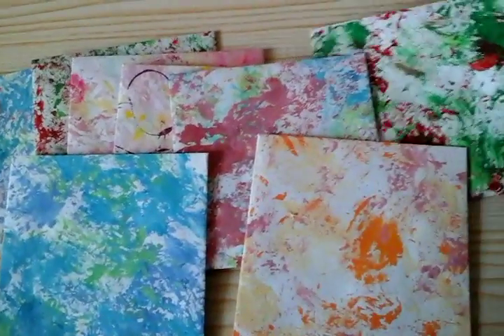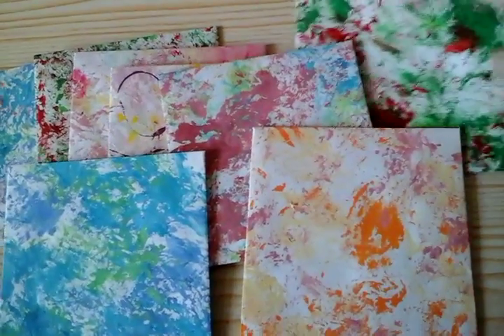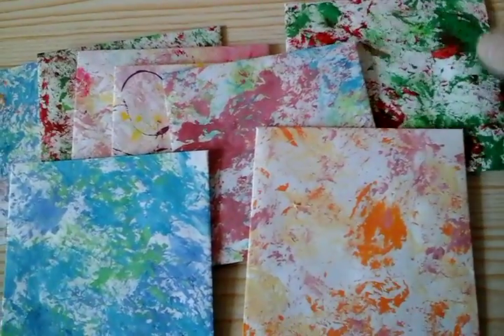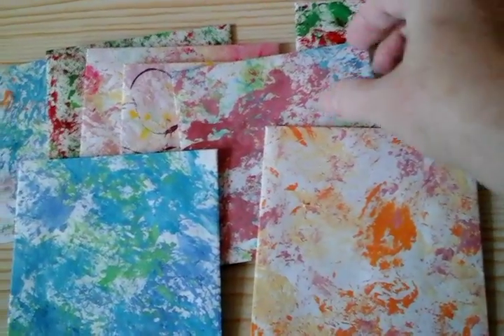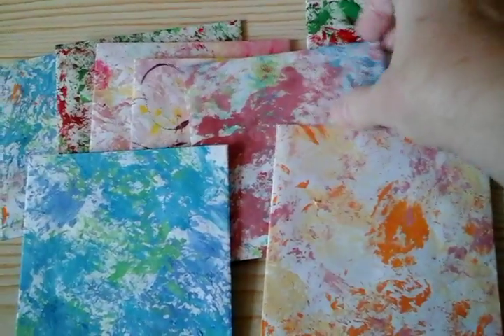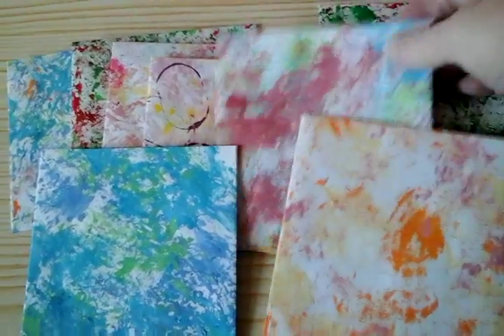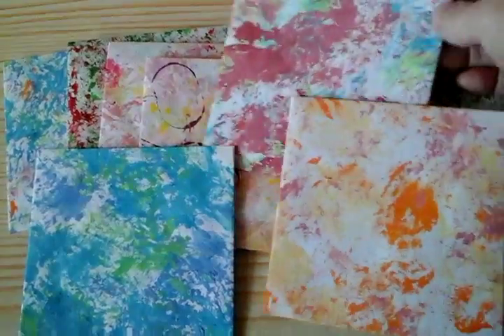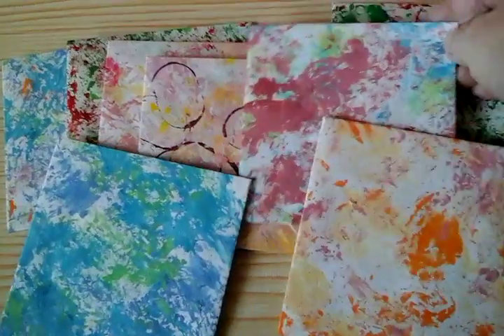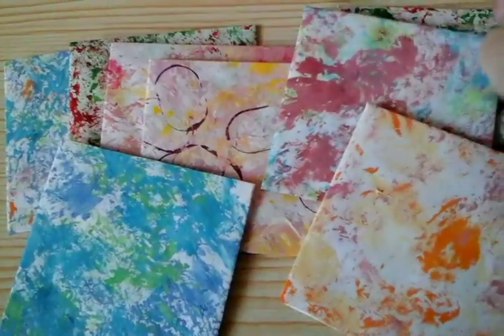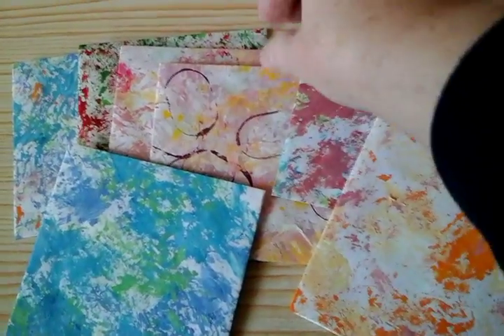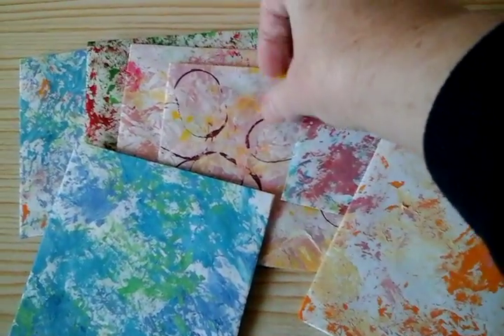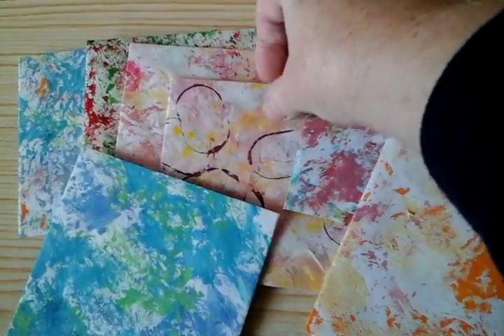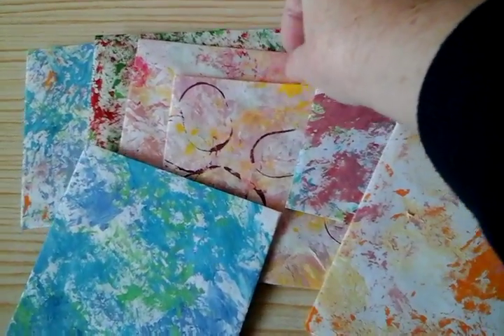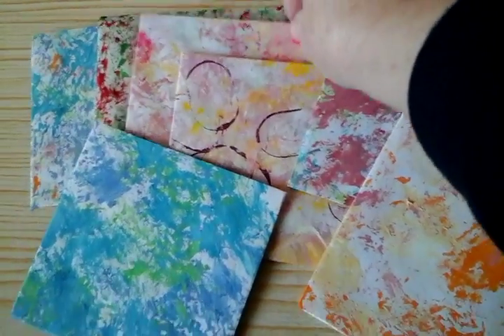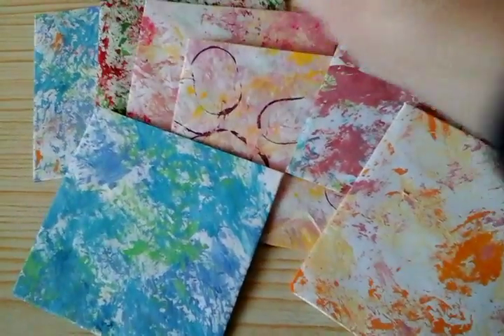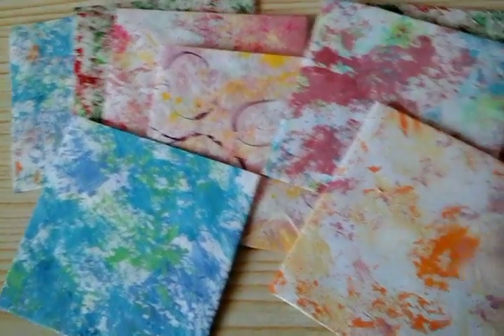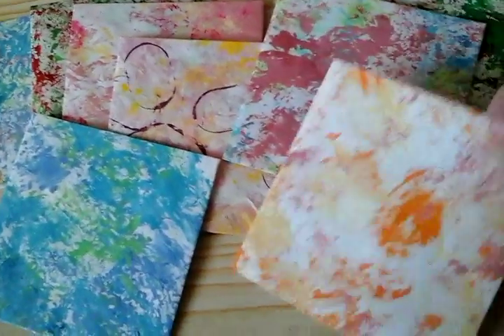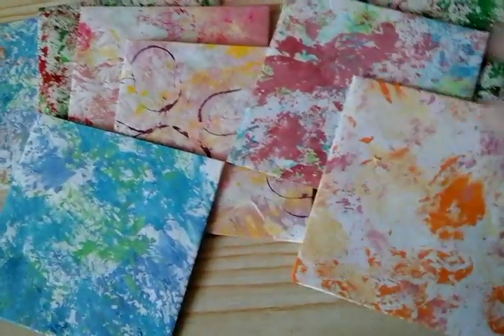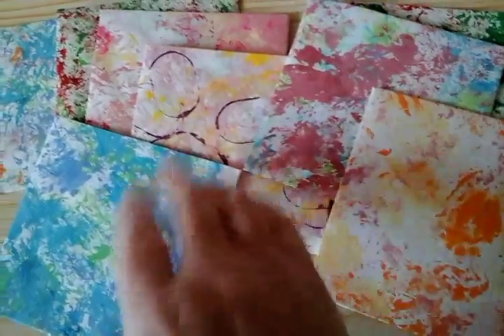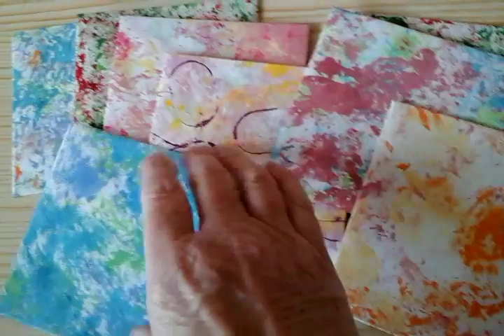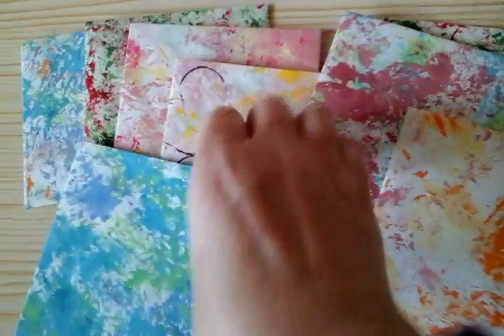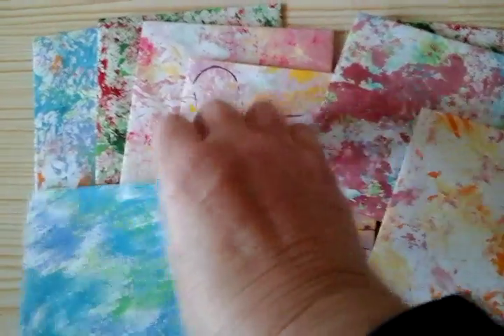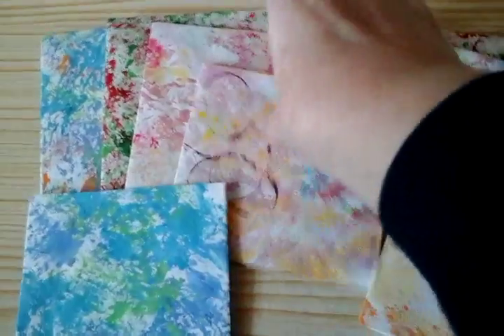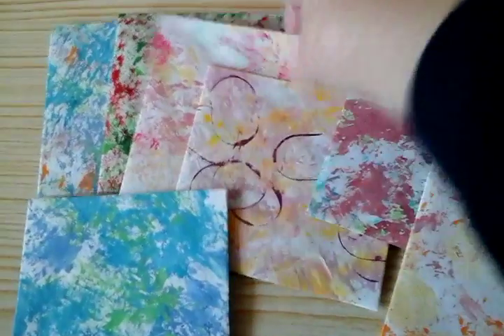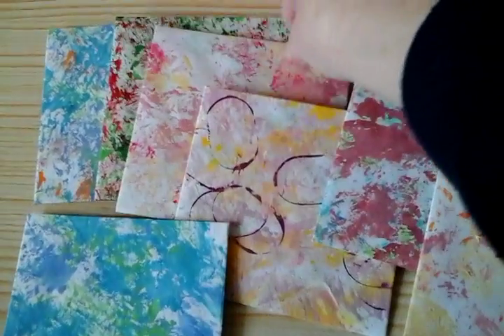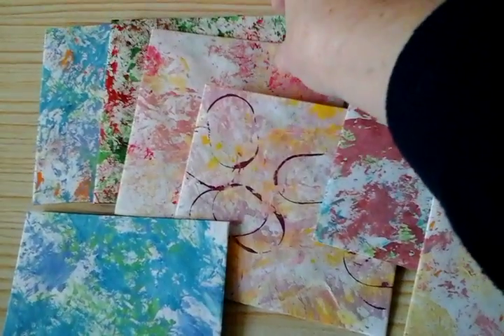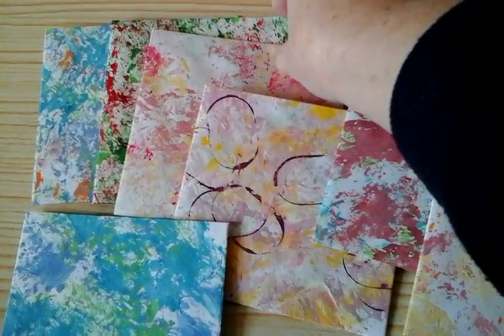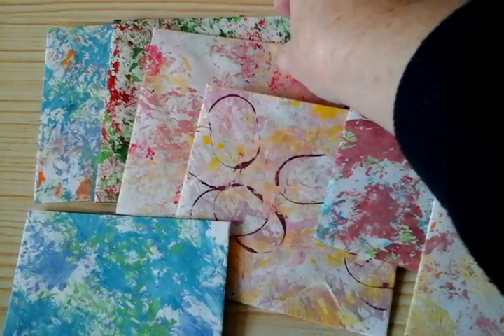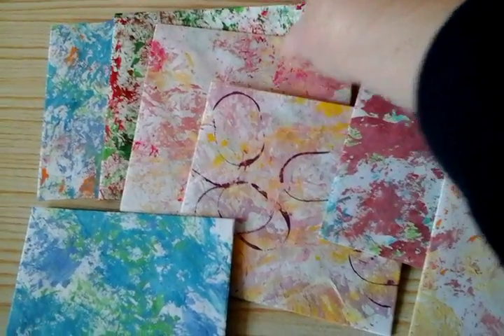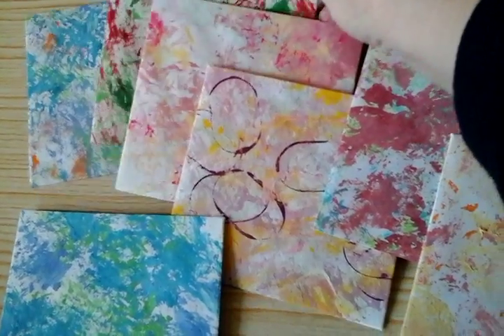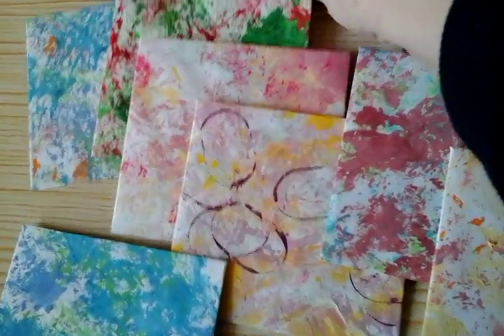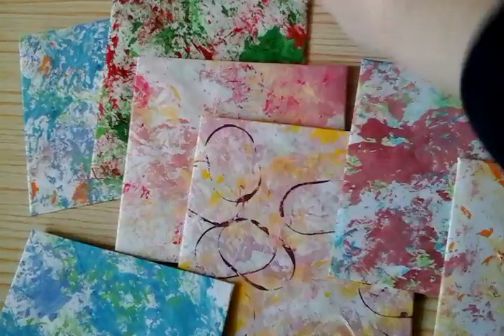I have got pieces left over, so I shall do other things with those. So that is what I did. And some of these are — oh is it 4x4 square?